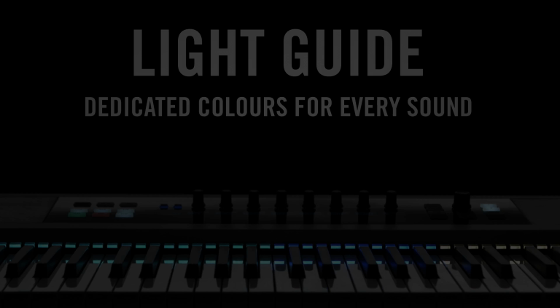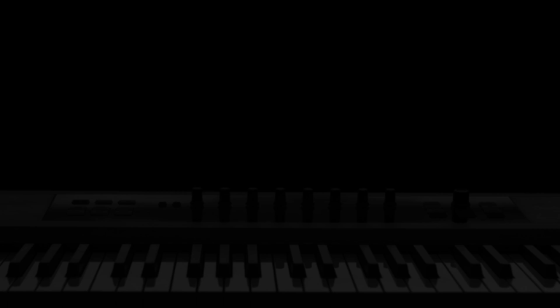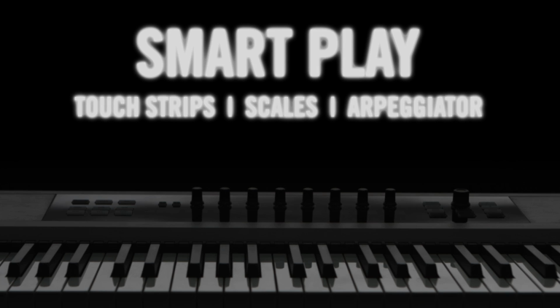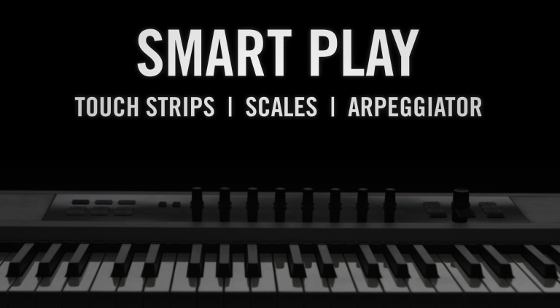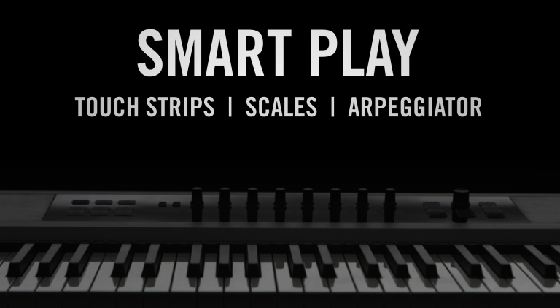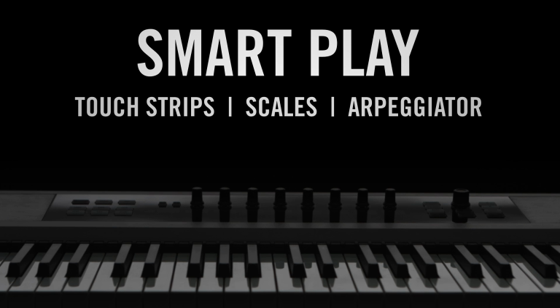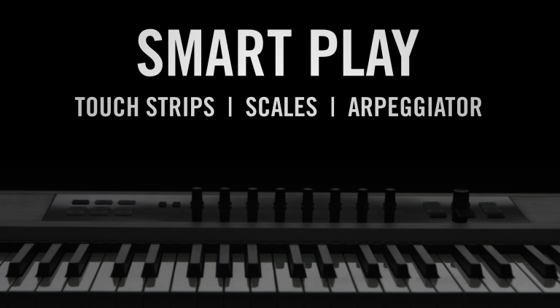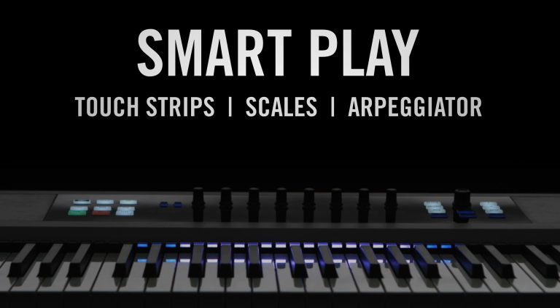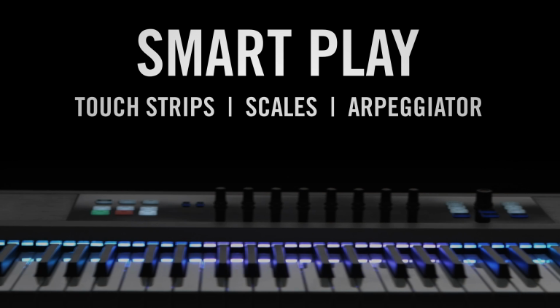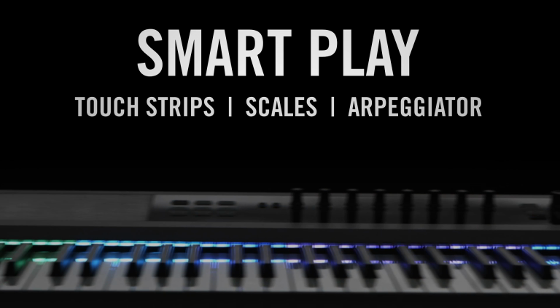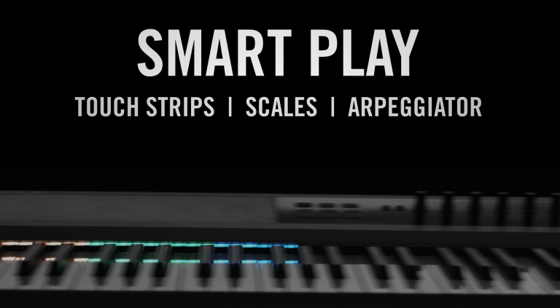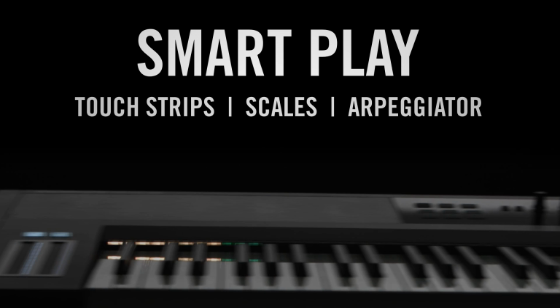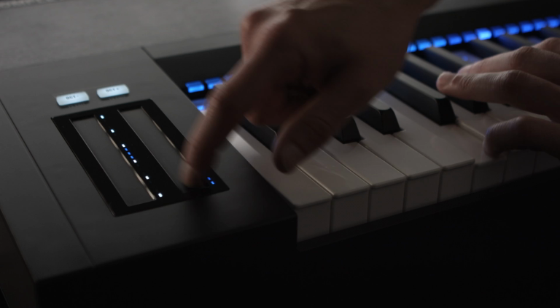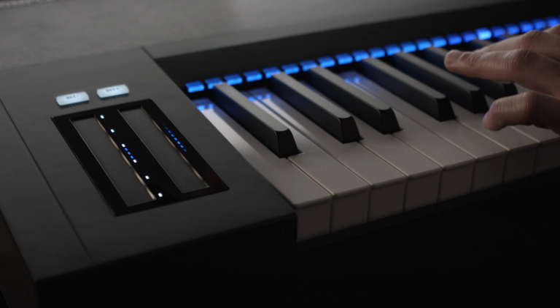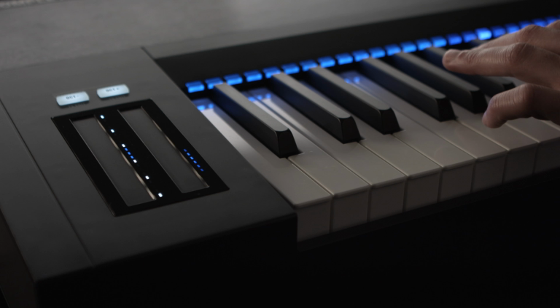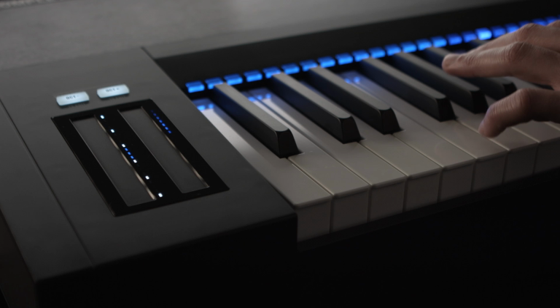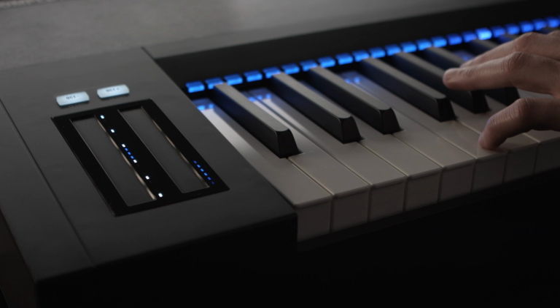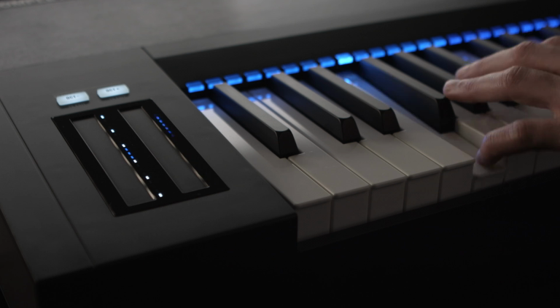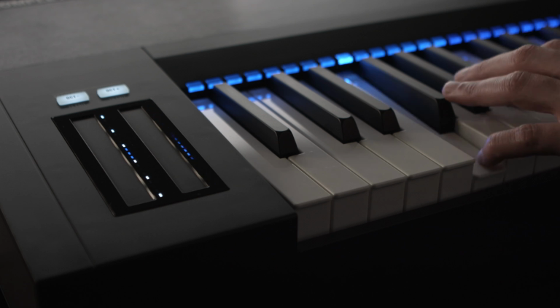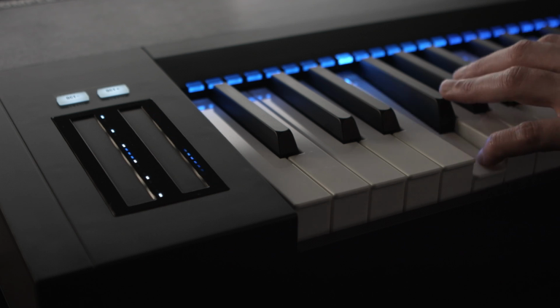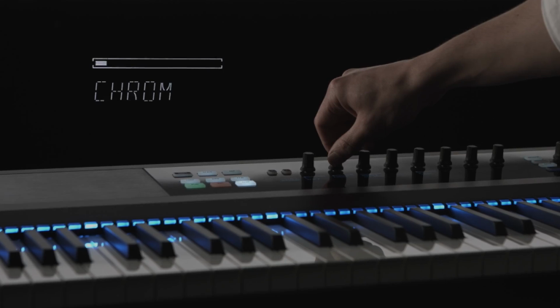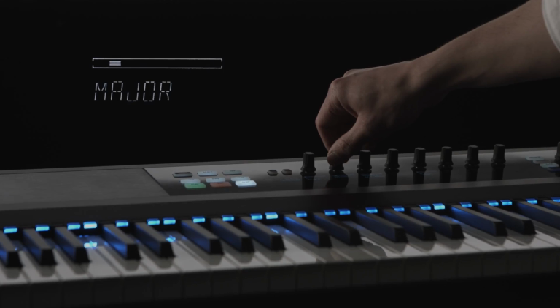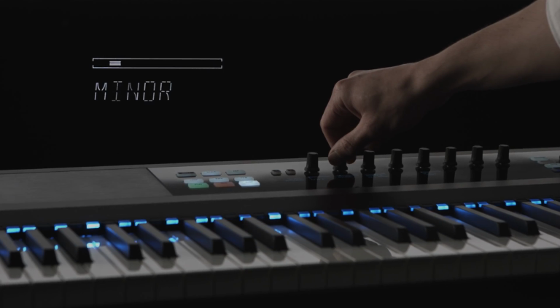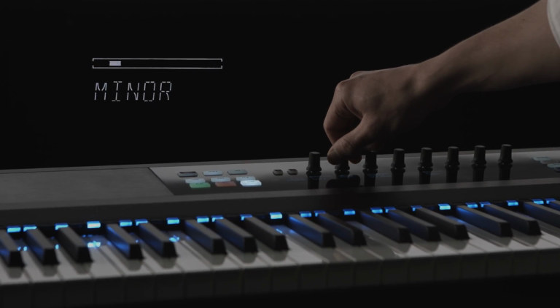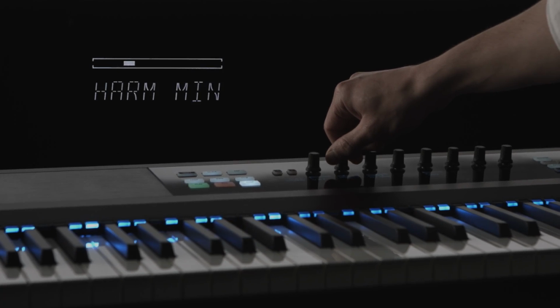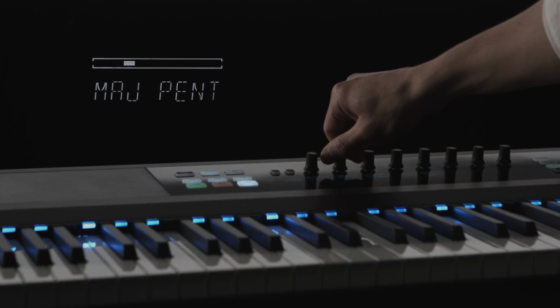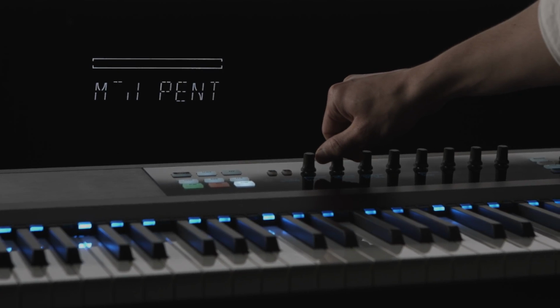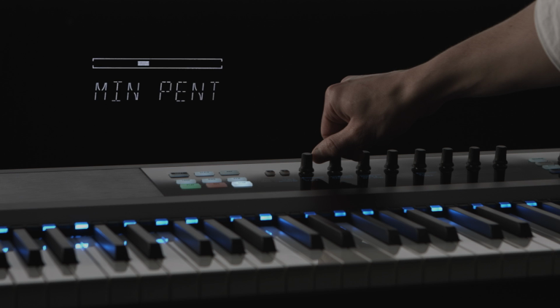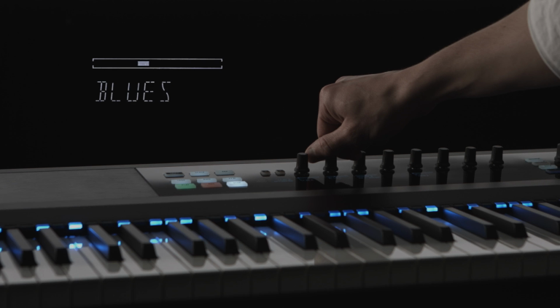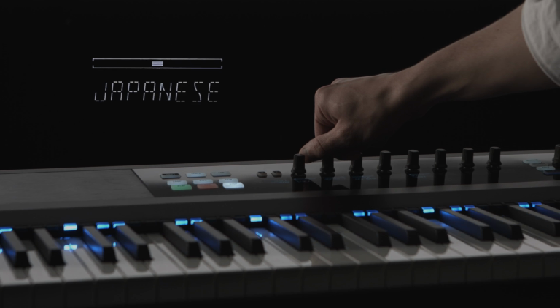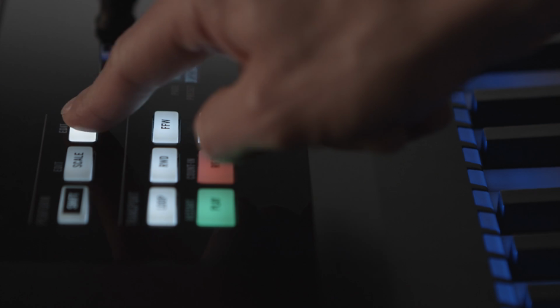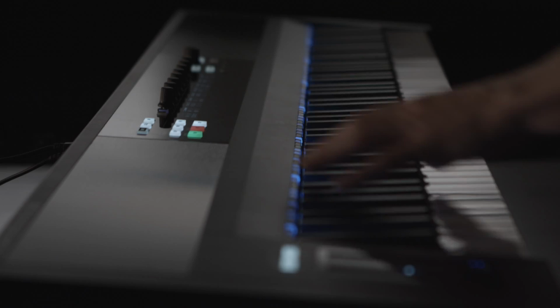The unique Smart Play features add an inspiring dimension to your full setup: creative hands-on modulation, scales and harmonies in any key, and the powerful arpeggiator.